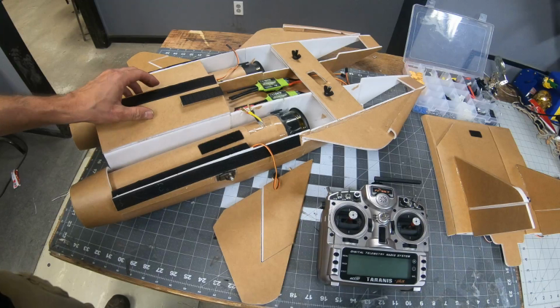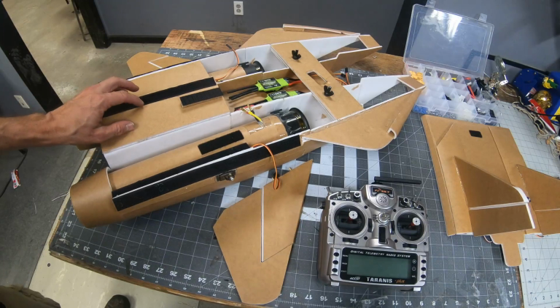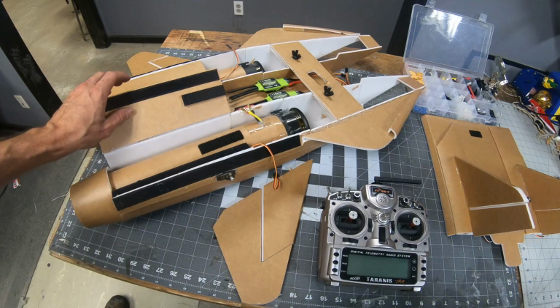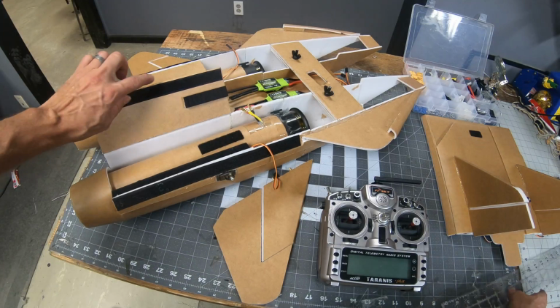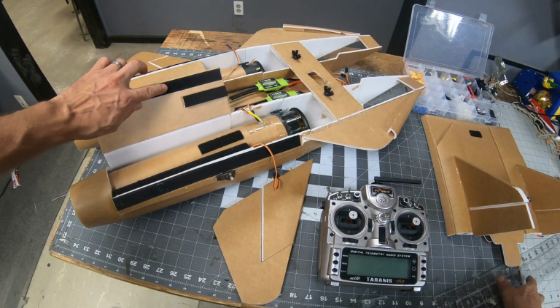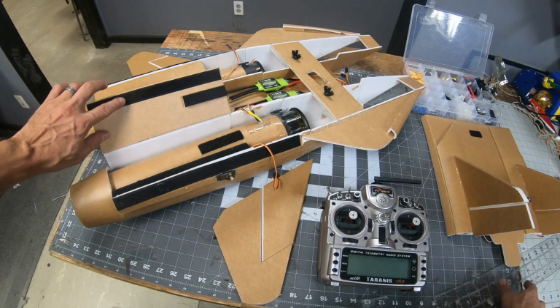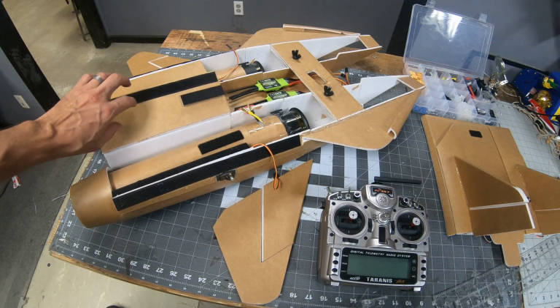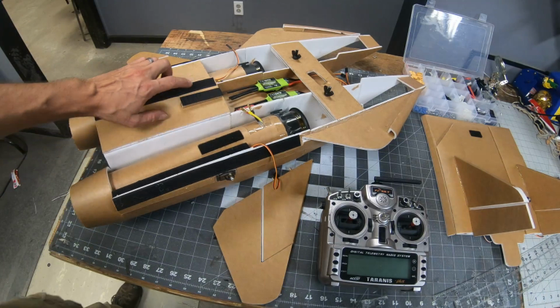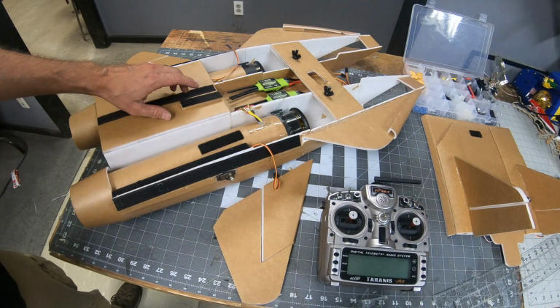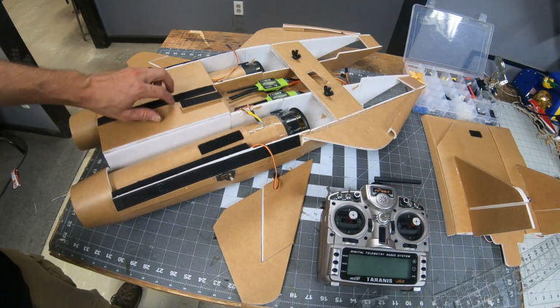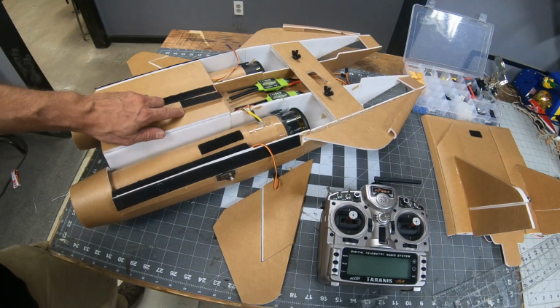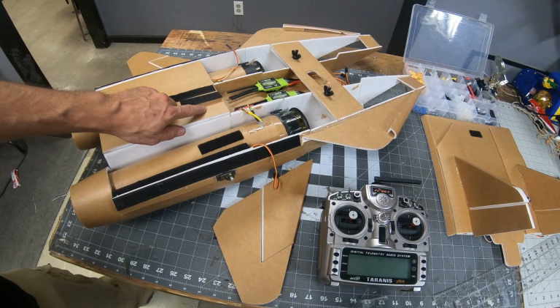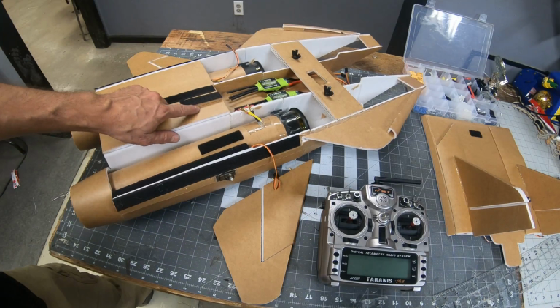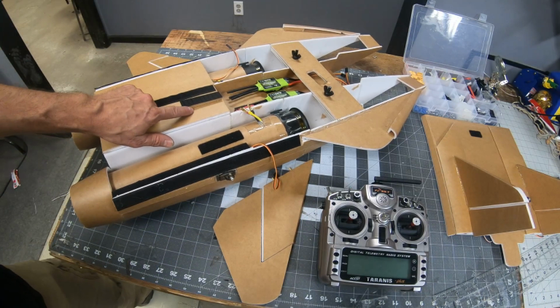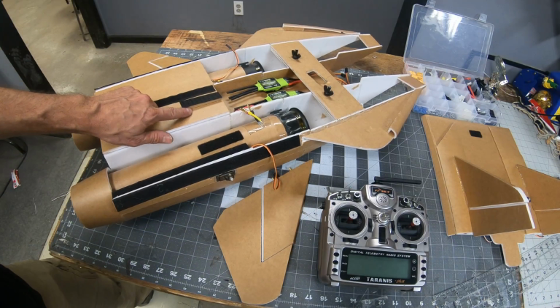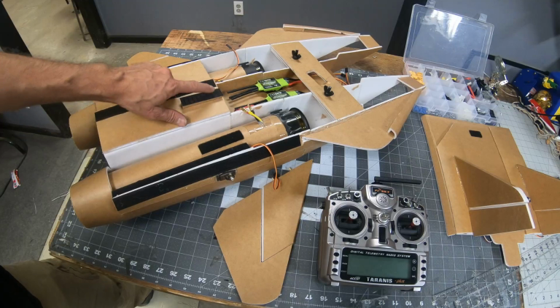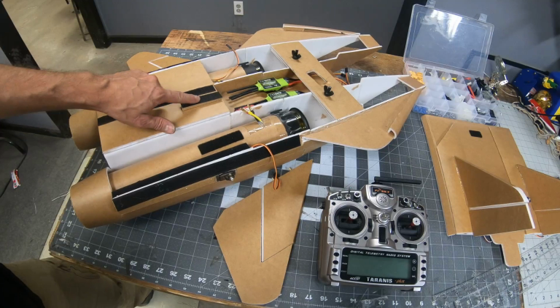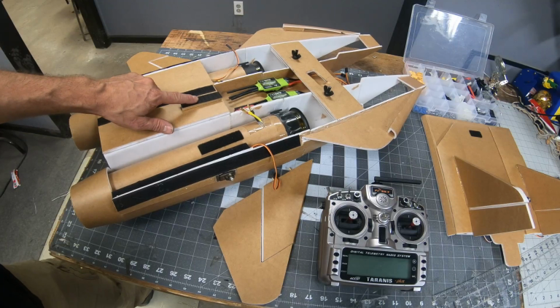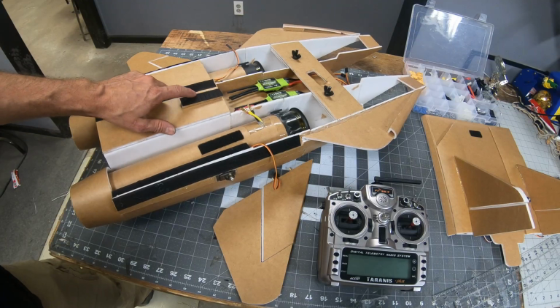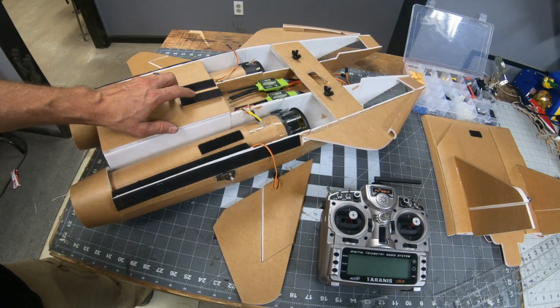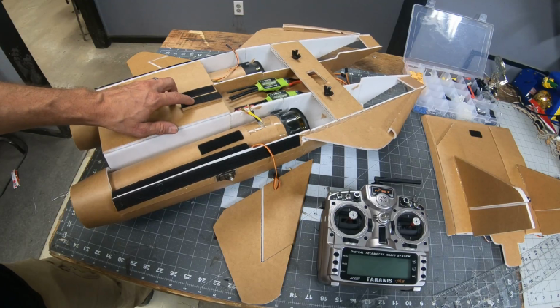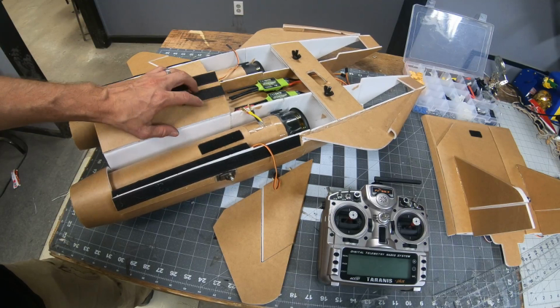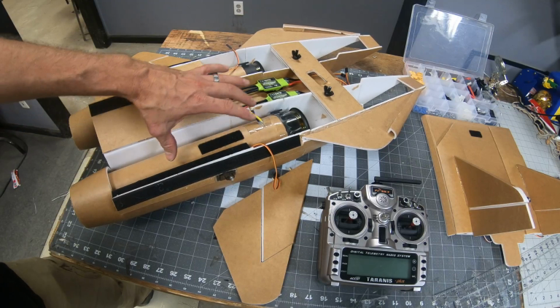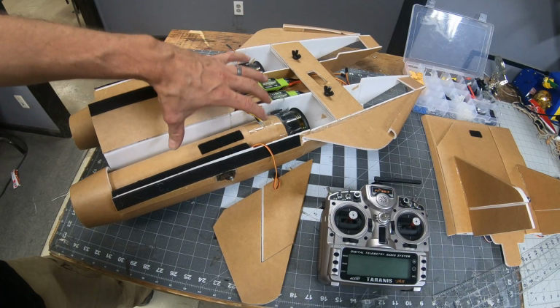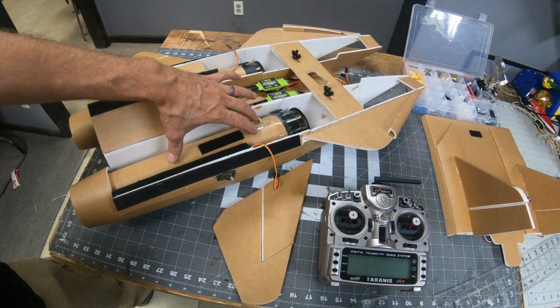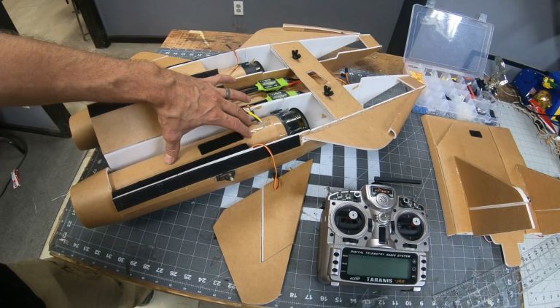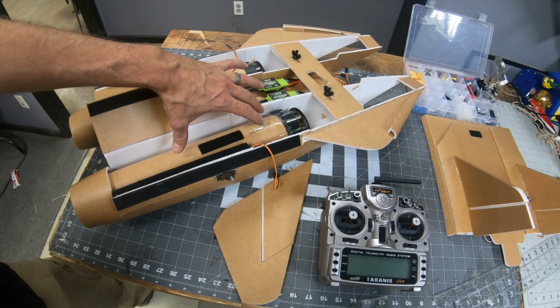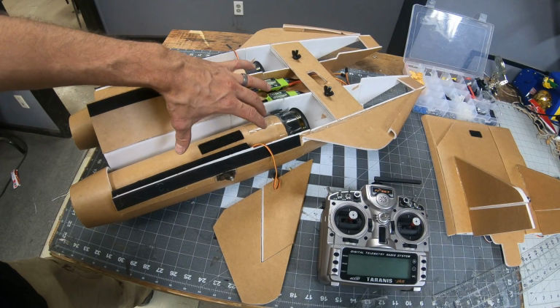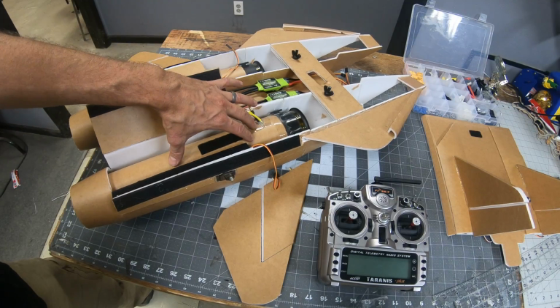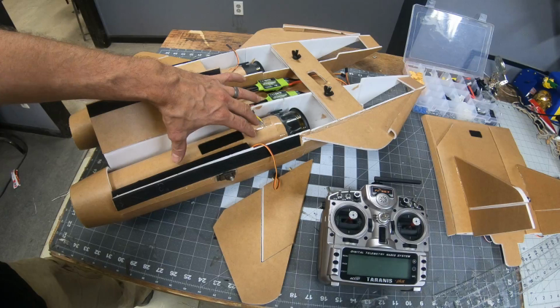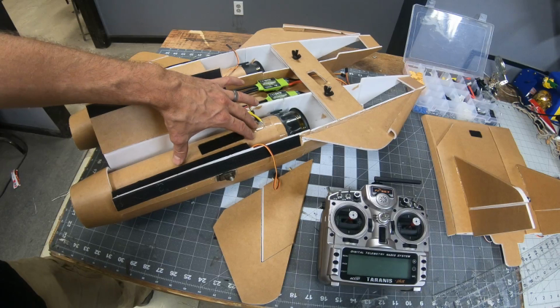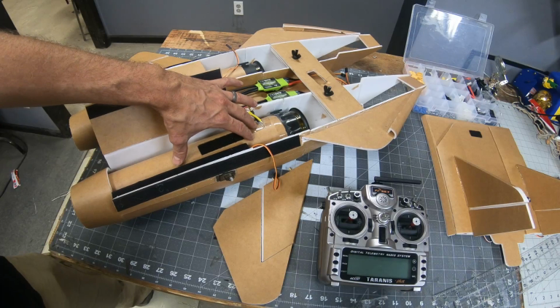I've got velcro along the edge and I've also got a small block right here with velcro, and what this block does is it keeps the thrust tube pushed down.